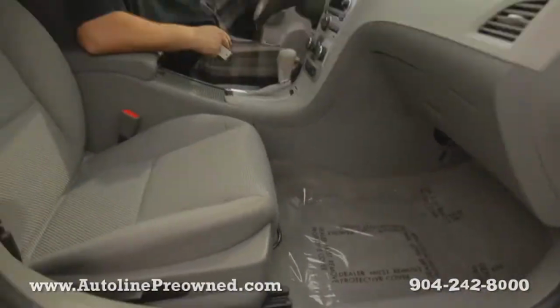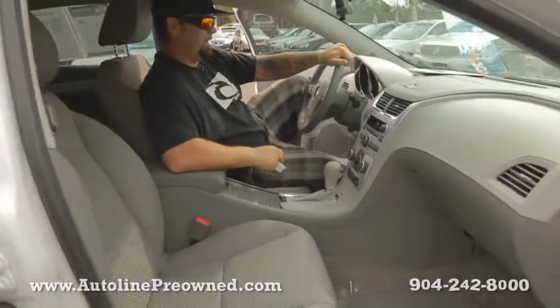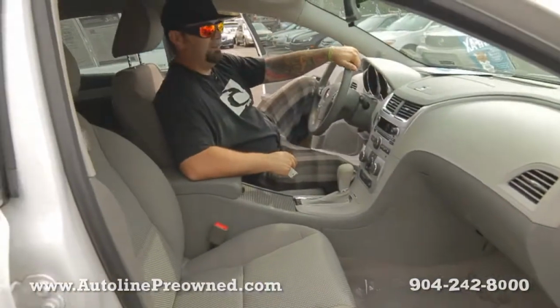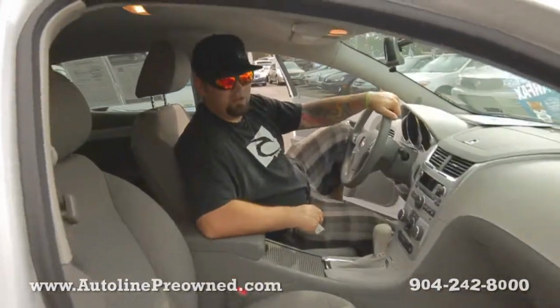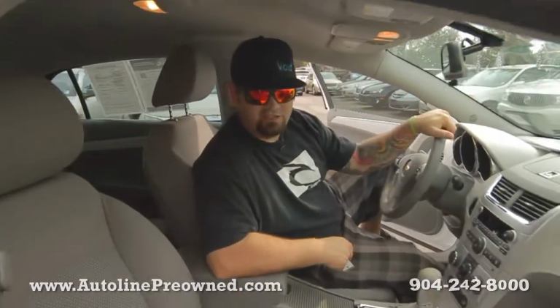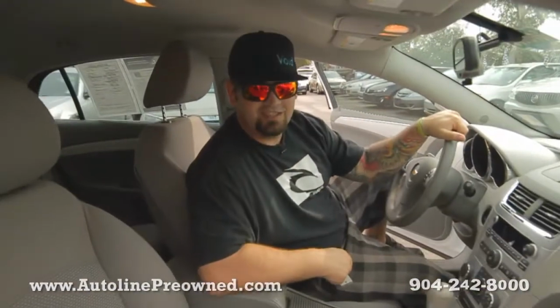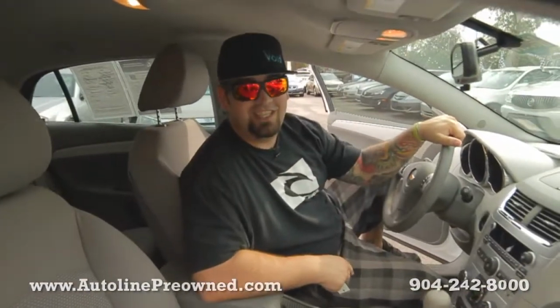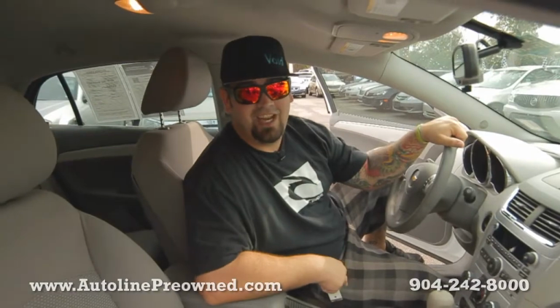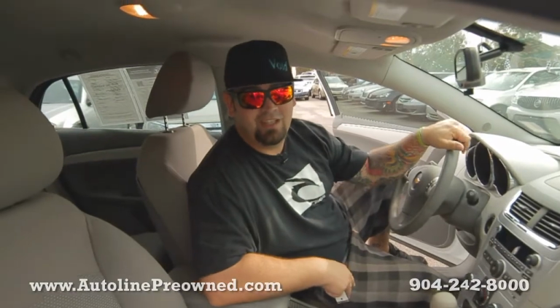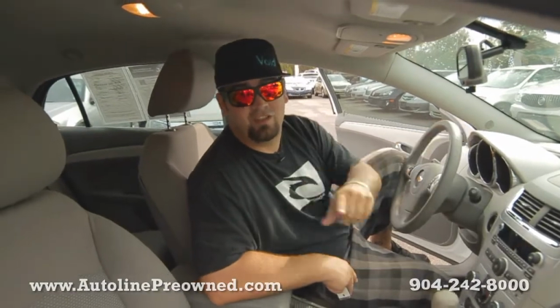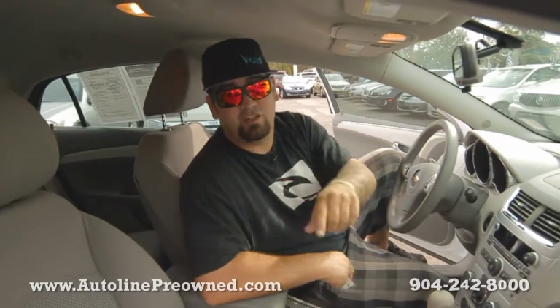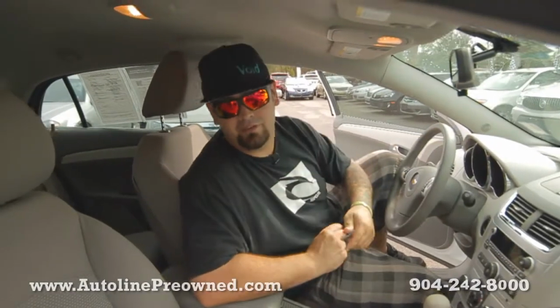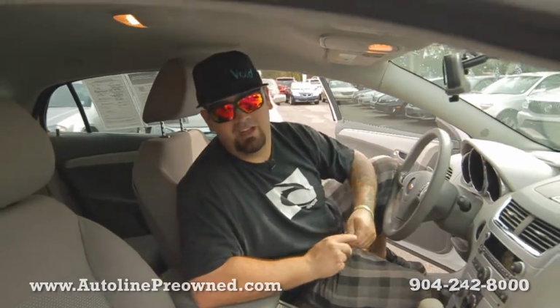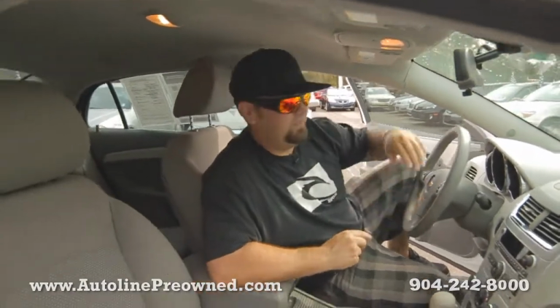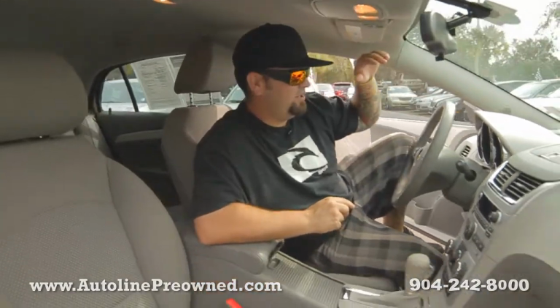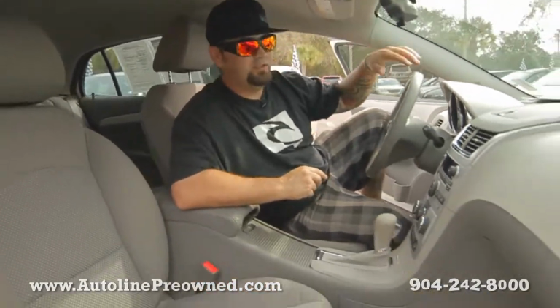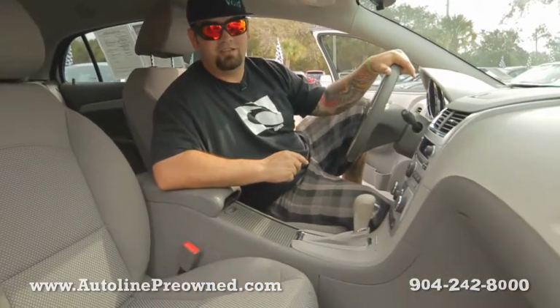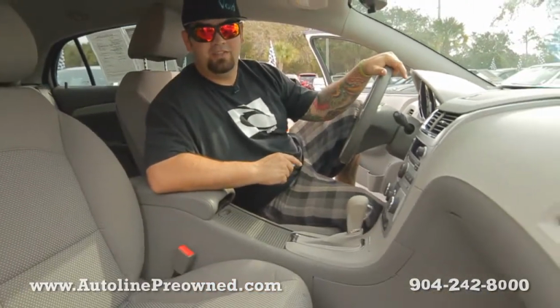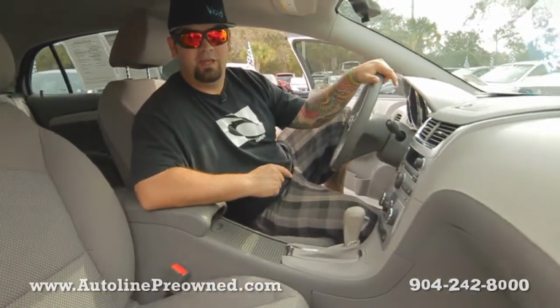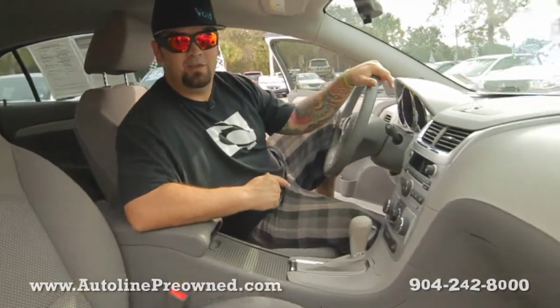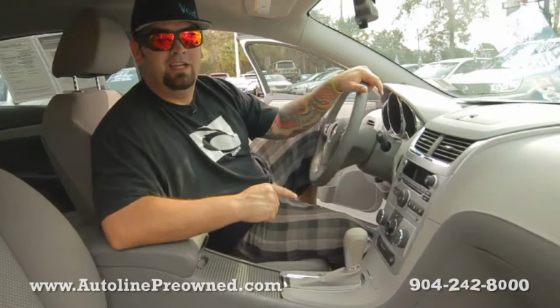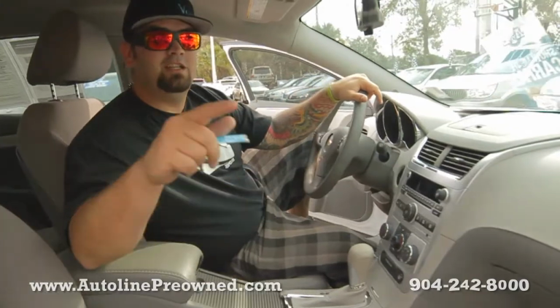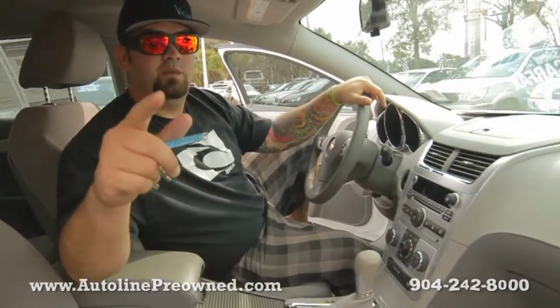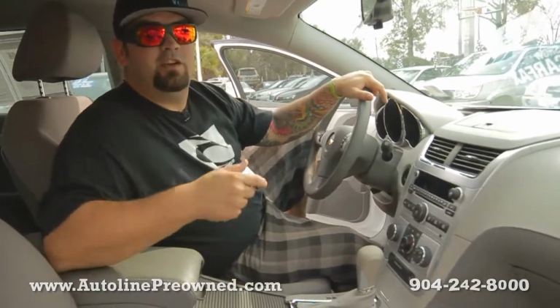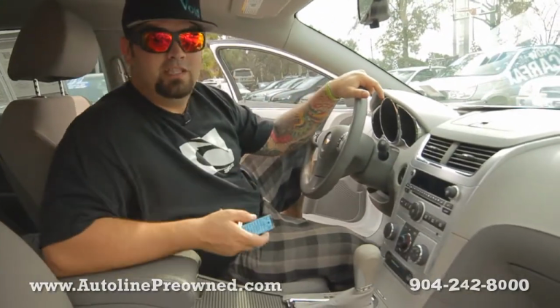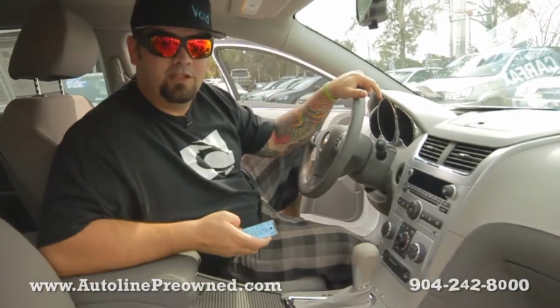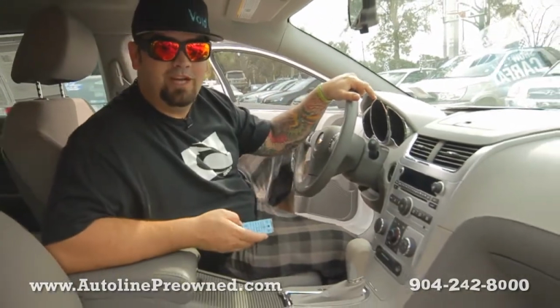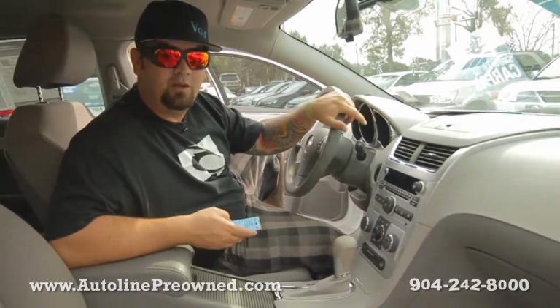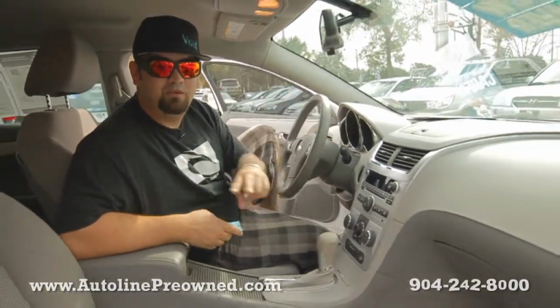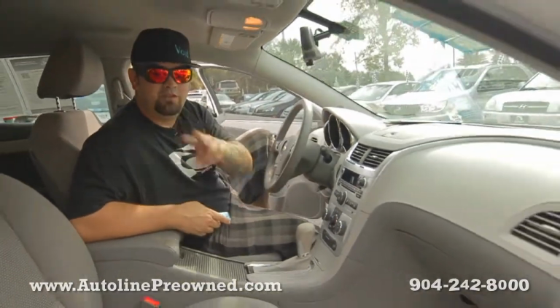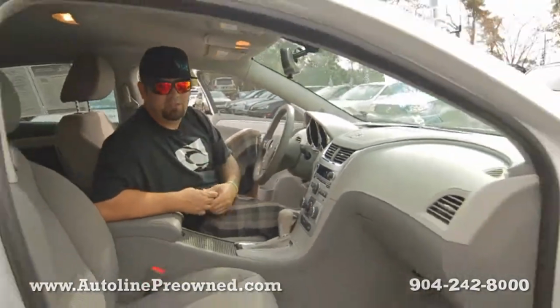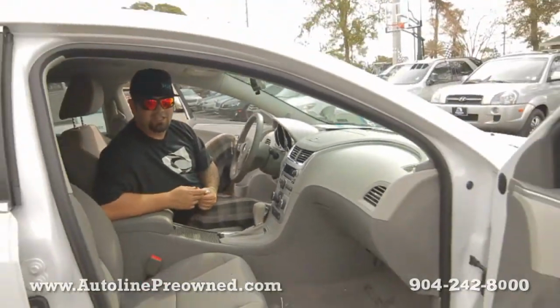Come to Autoline if you want a larger sedan that's getting killer gas mileage — 33 miles per gallon. Test drive our 2011 Chevrolet Malibu and let us show you an alternative concept in car buying at Autoline Pre-Owned. Come check us out.